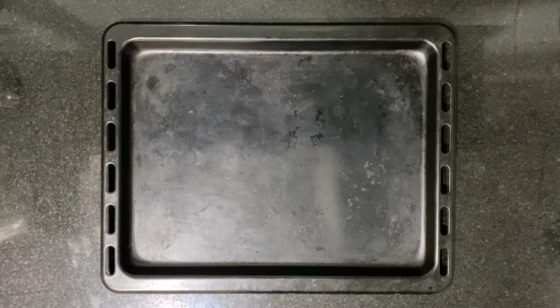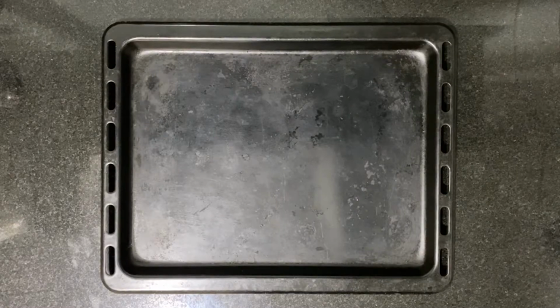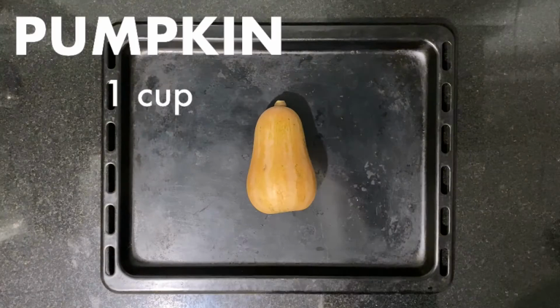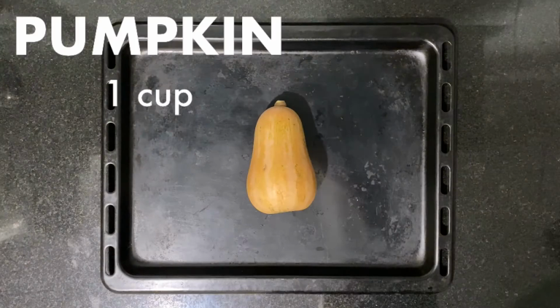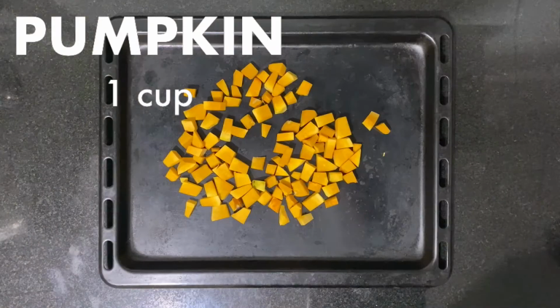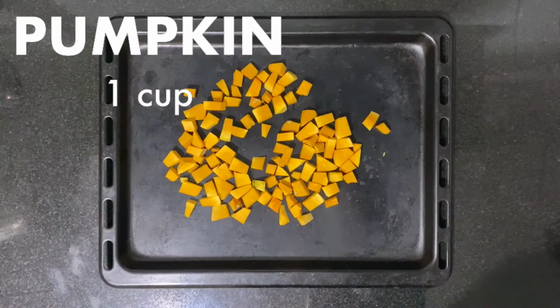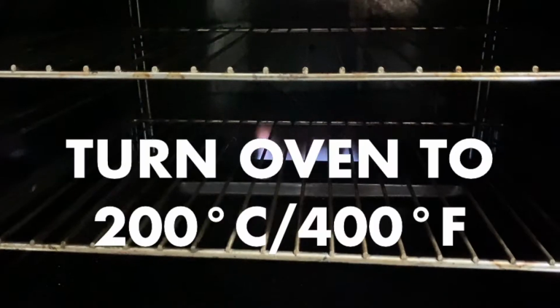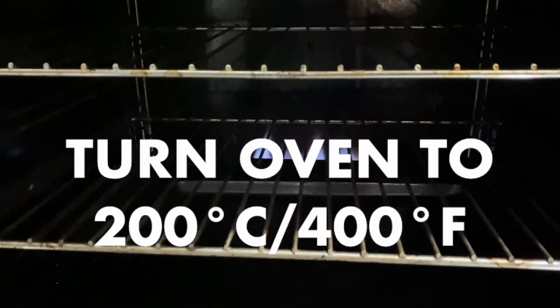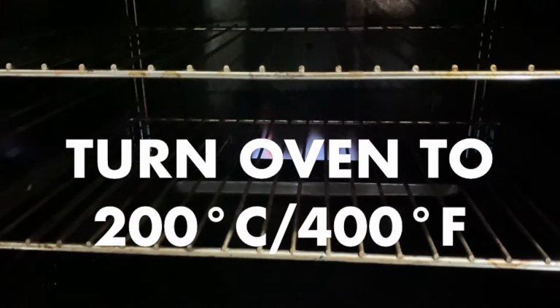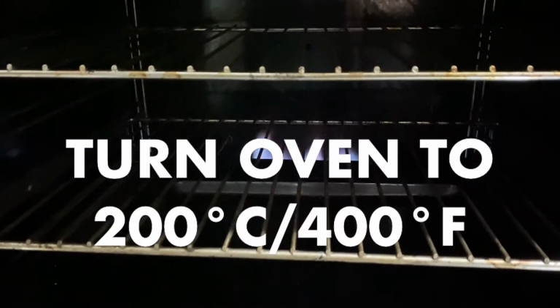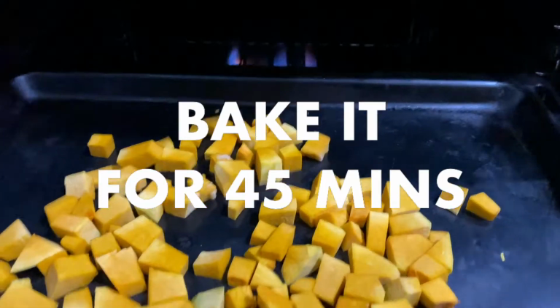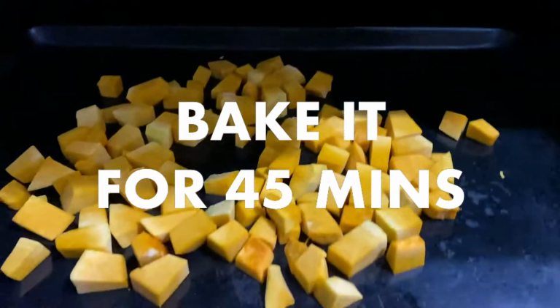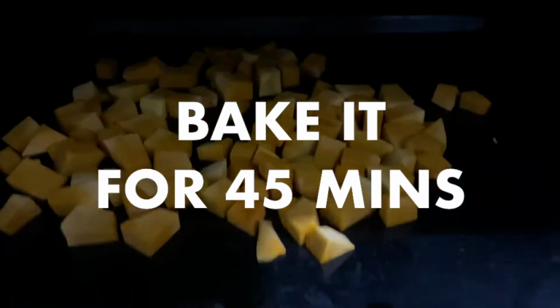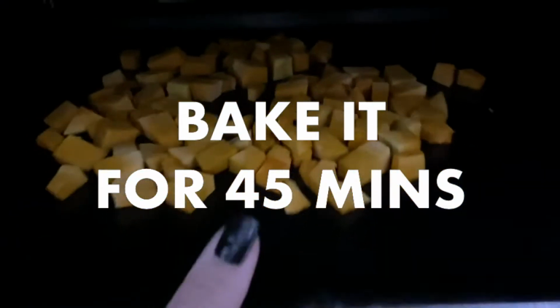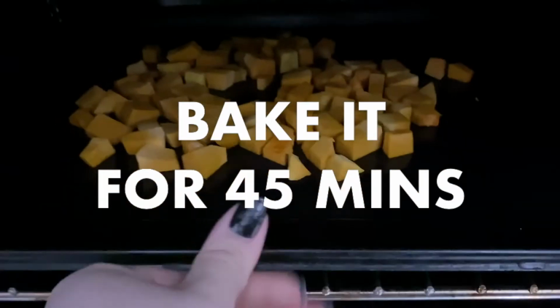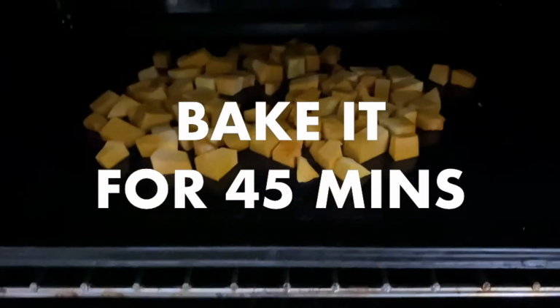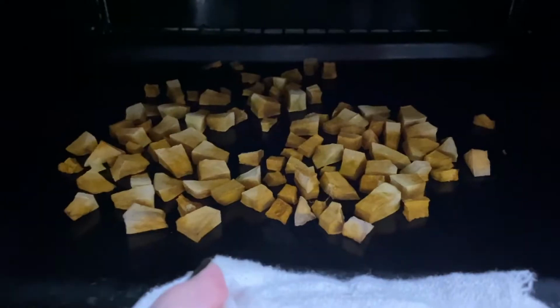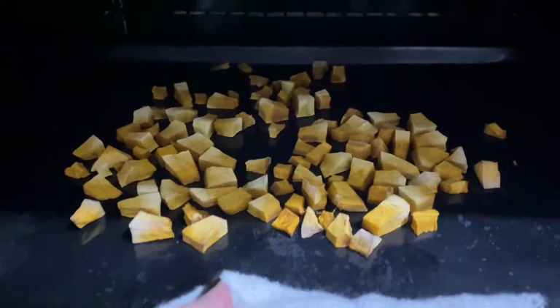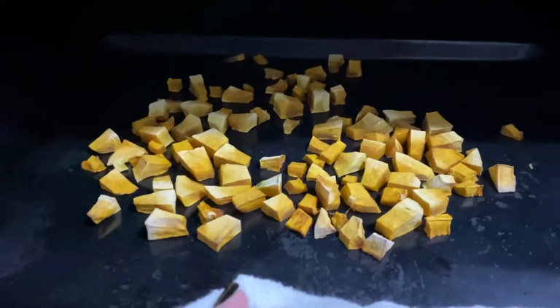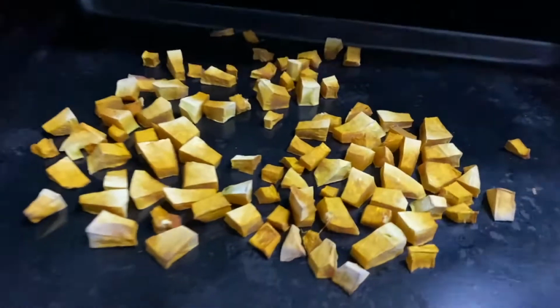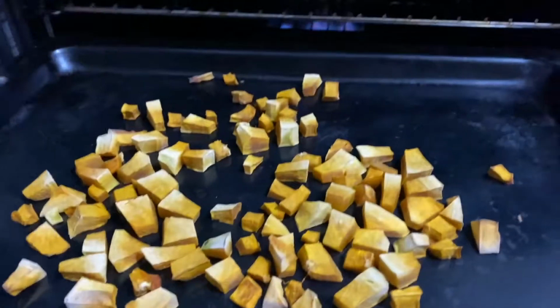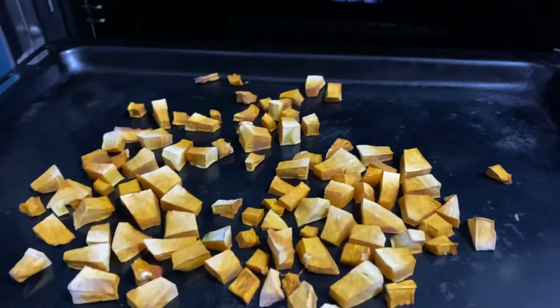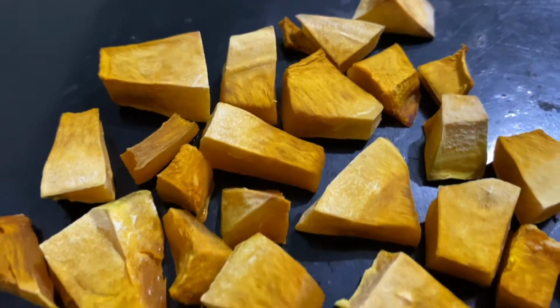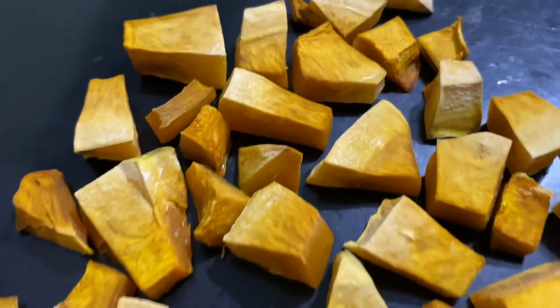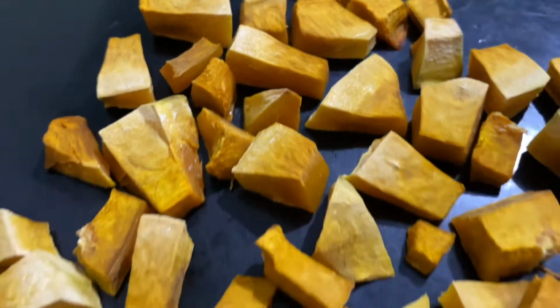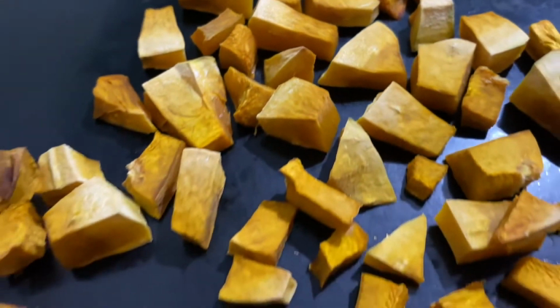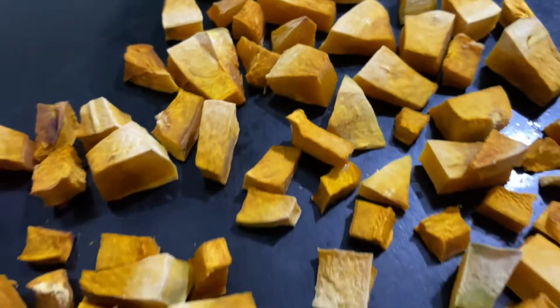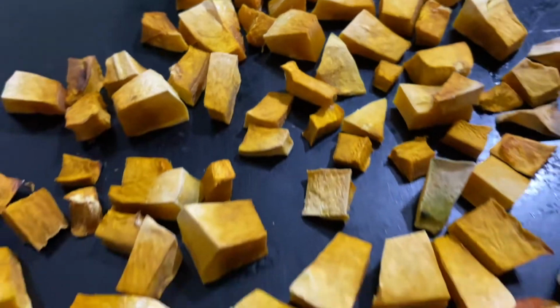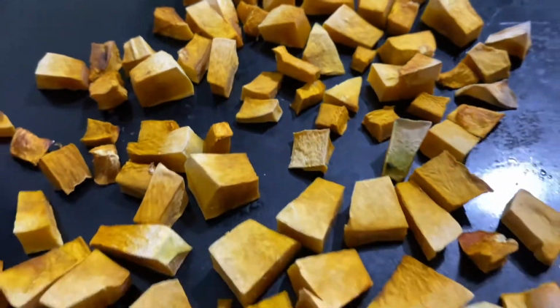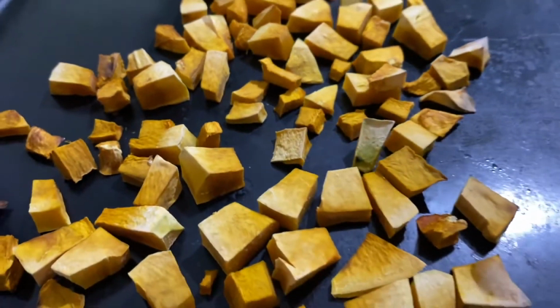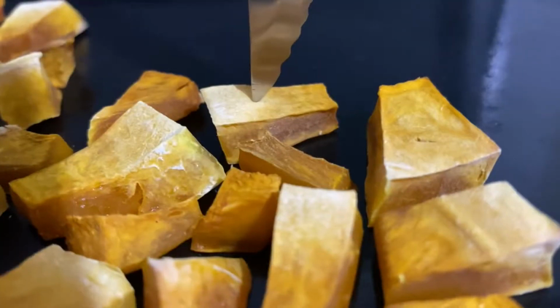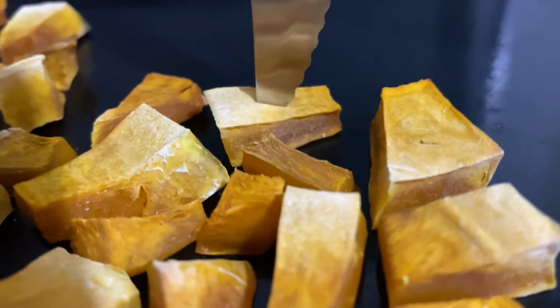Peel and cut the pumpkin into small dices. Bake it in the oven for 45 minutes until it's soft — you should be able to poke it with a knife without resistance.